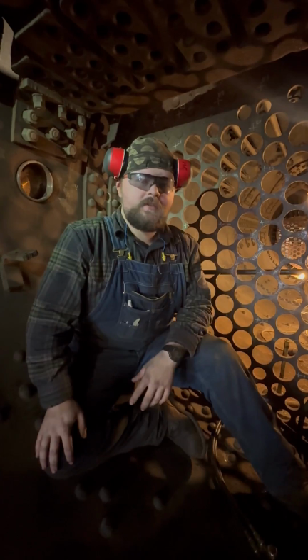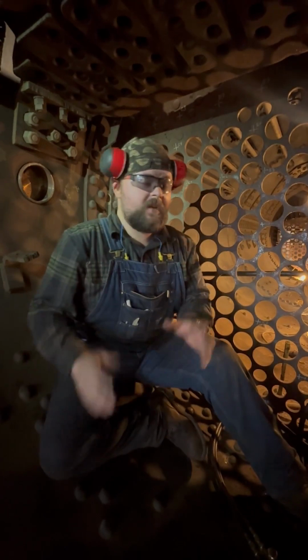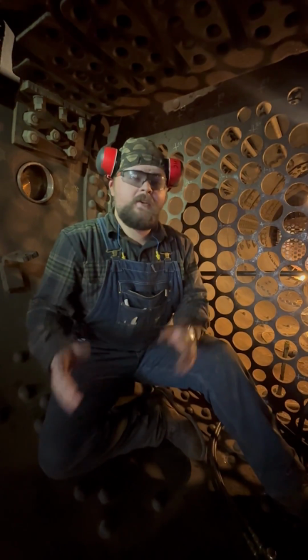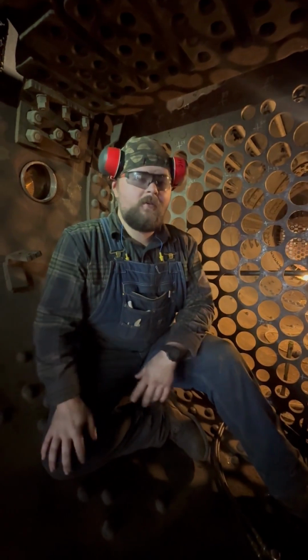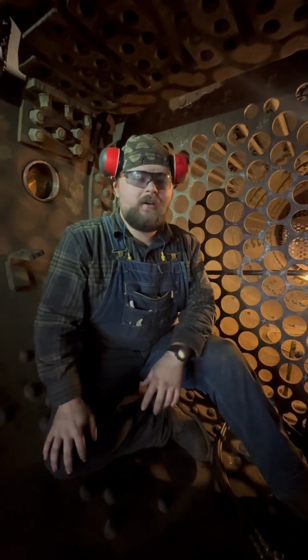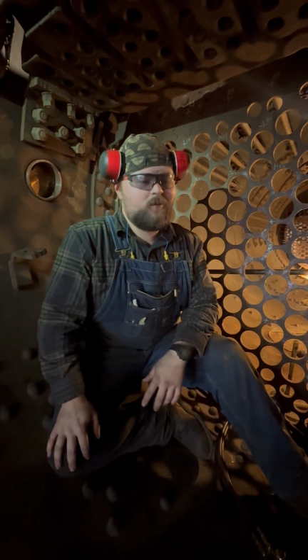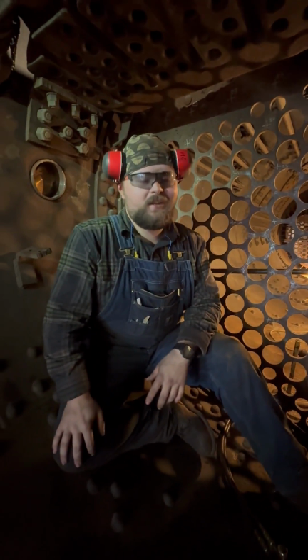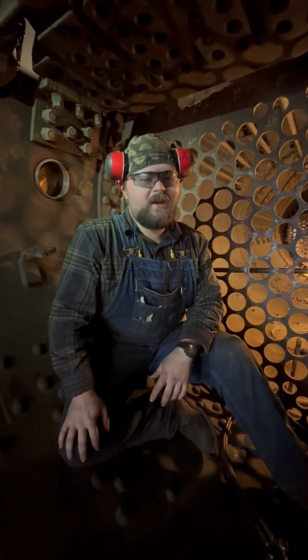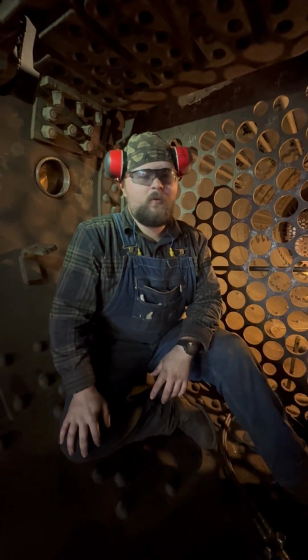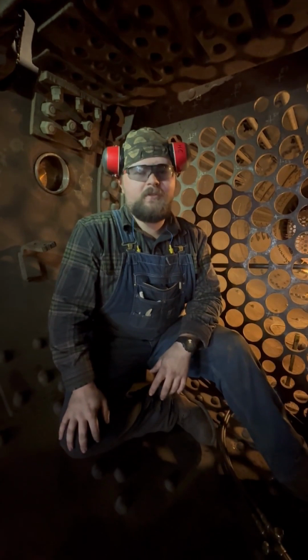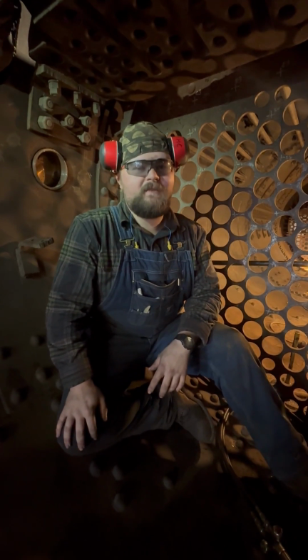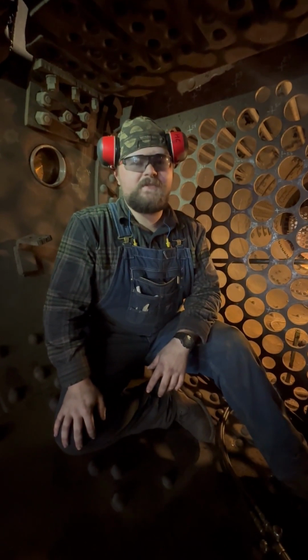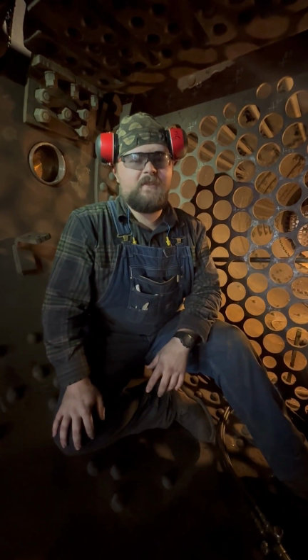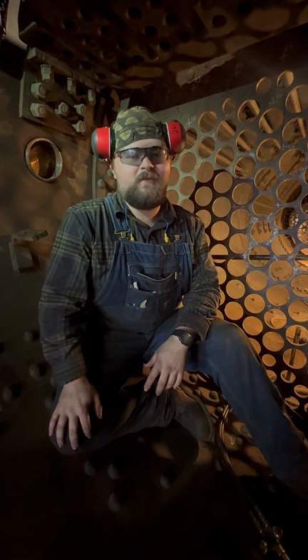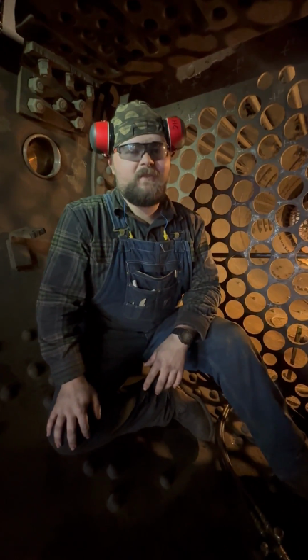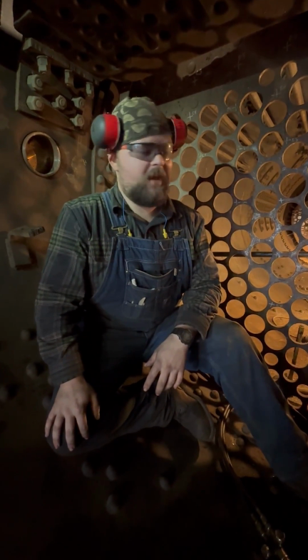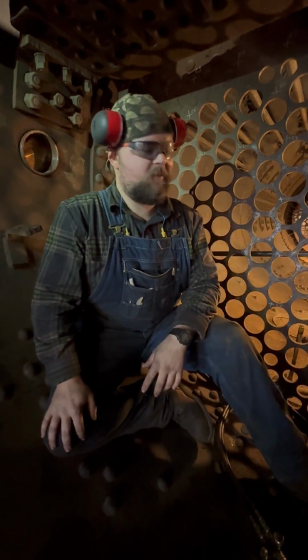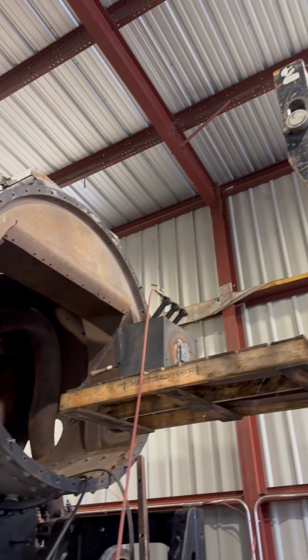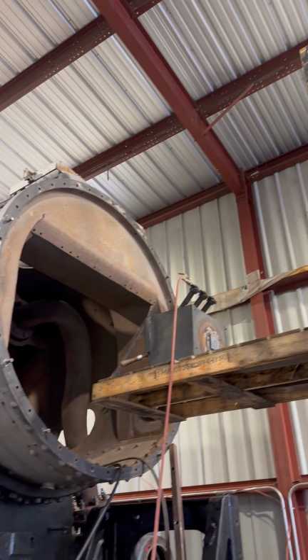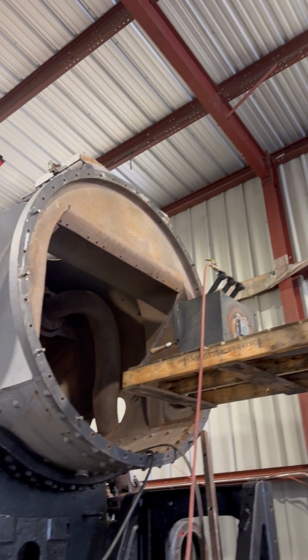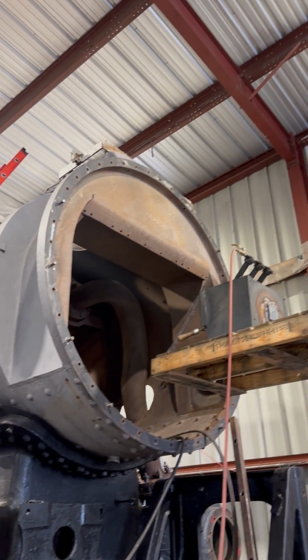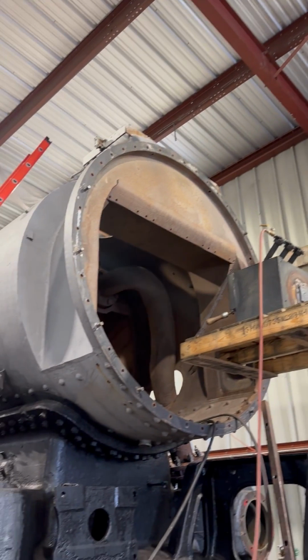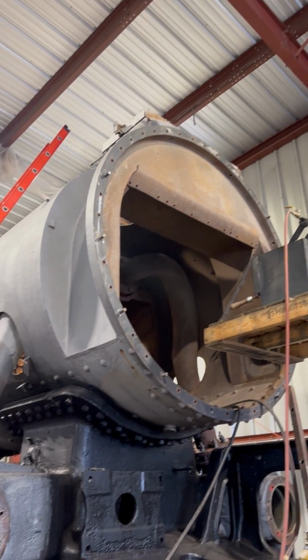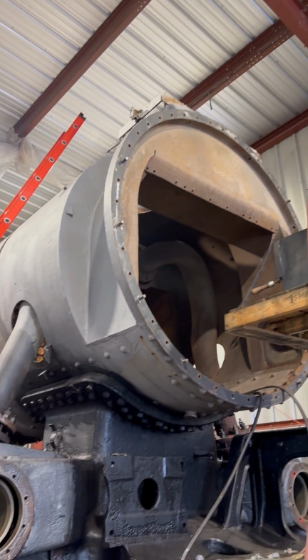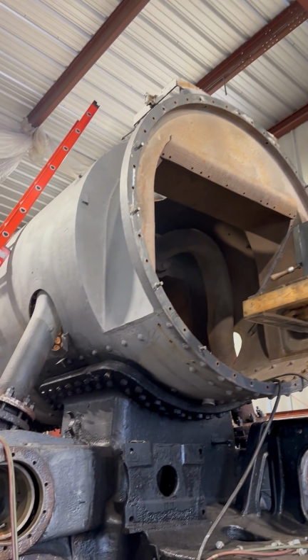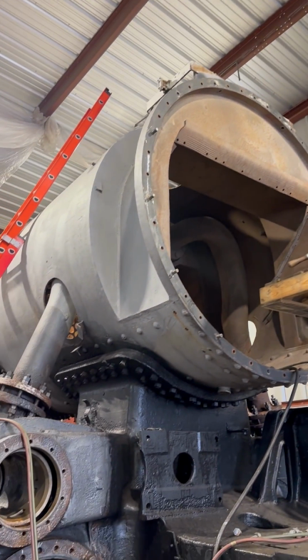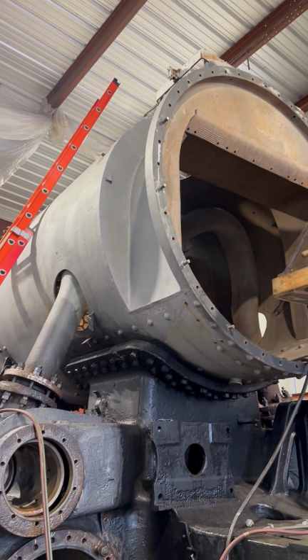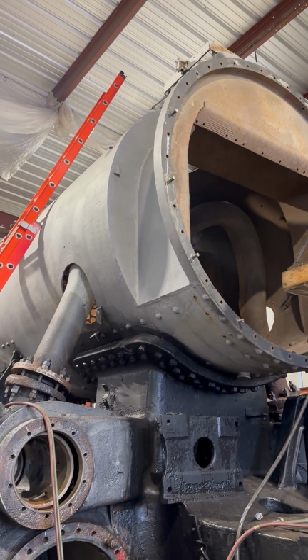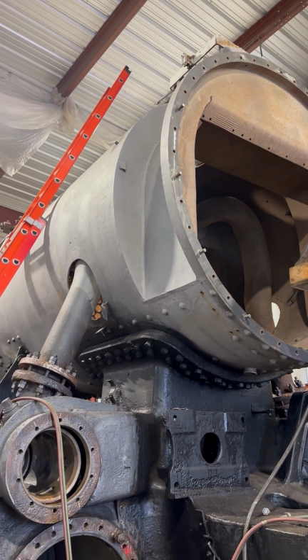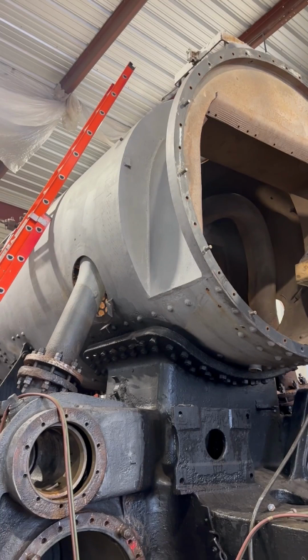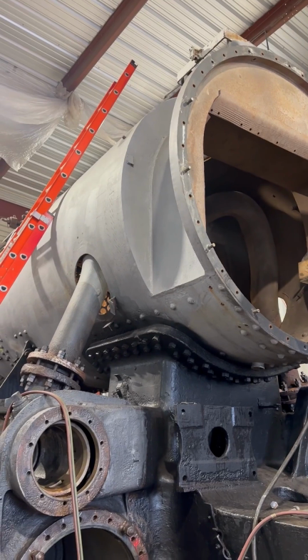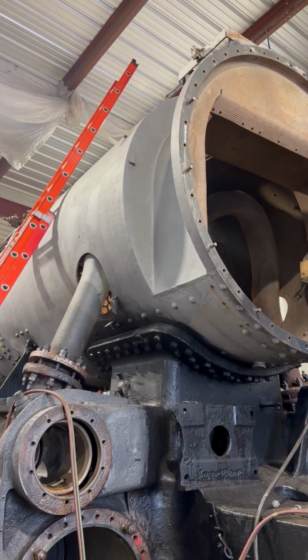In total we're looking at about 400 rivets or so that we've had to replace on this locomotive, so it's quite an extensive and time-consuming amount of work.